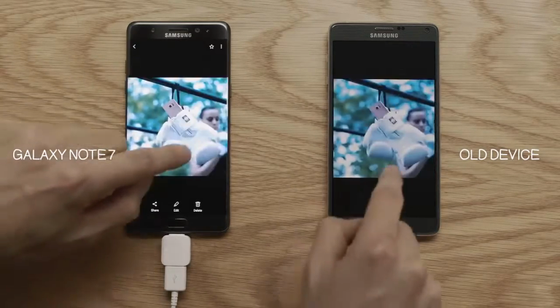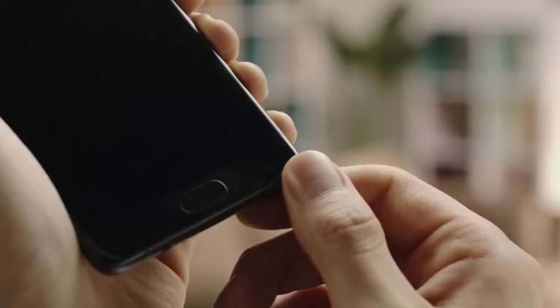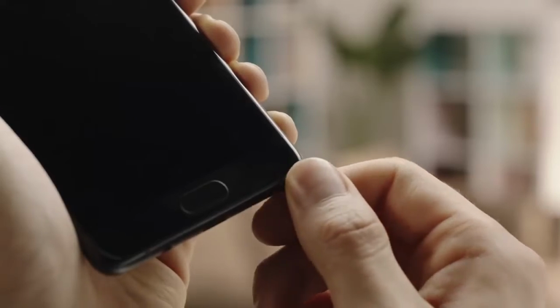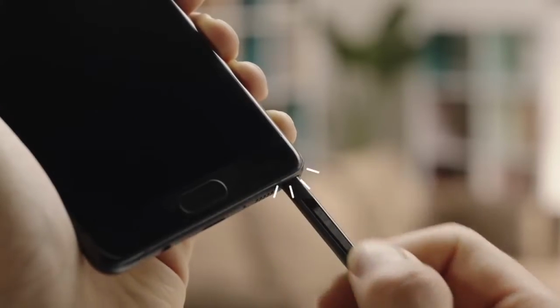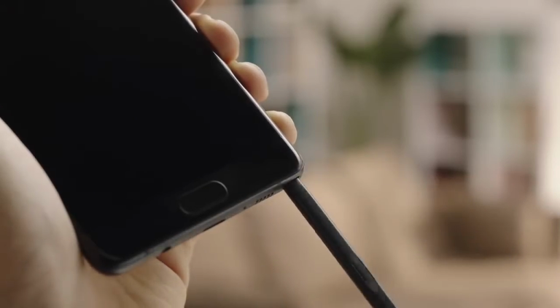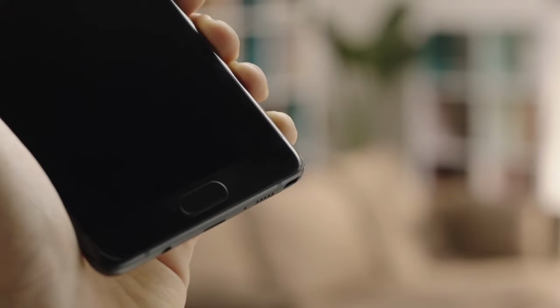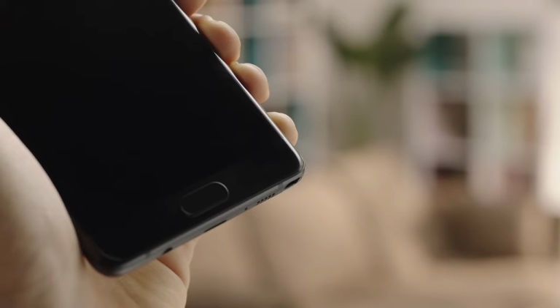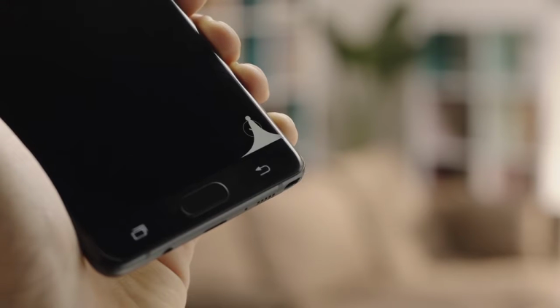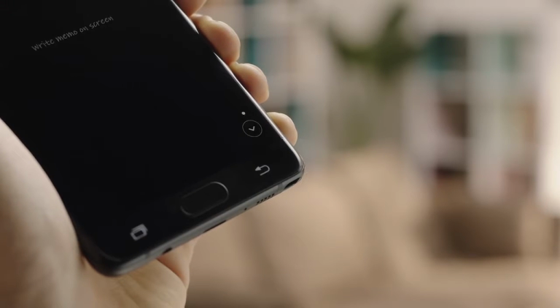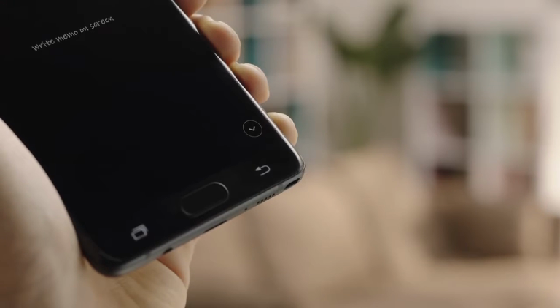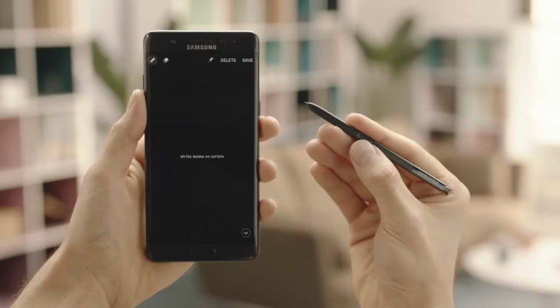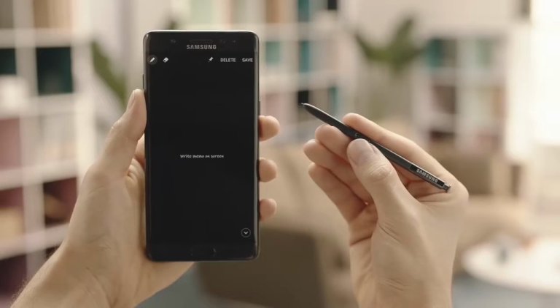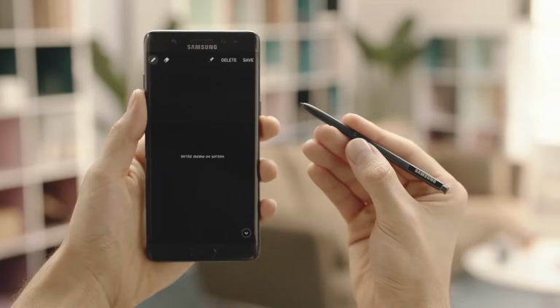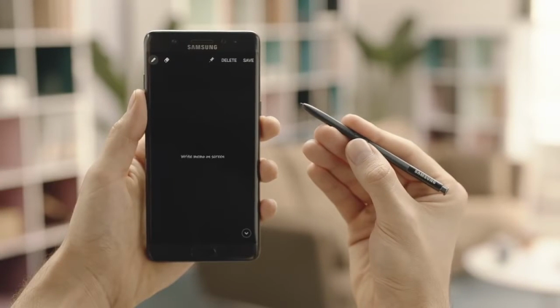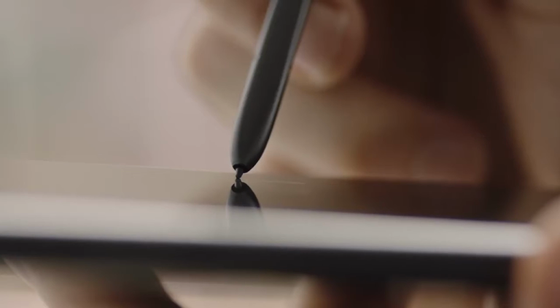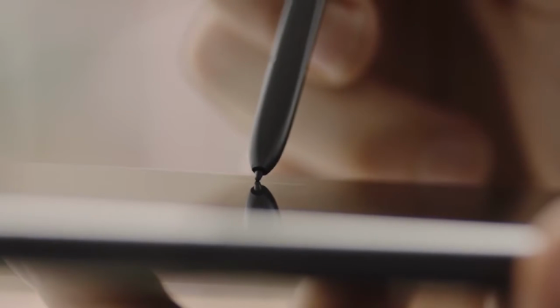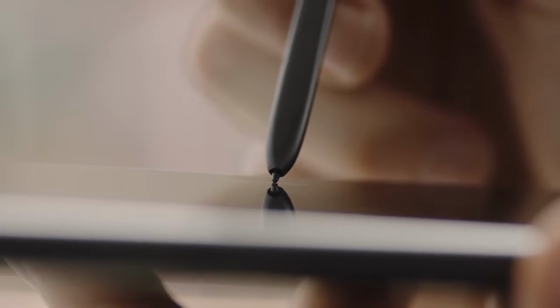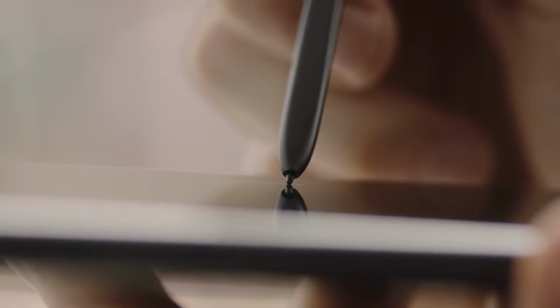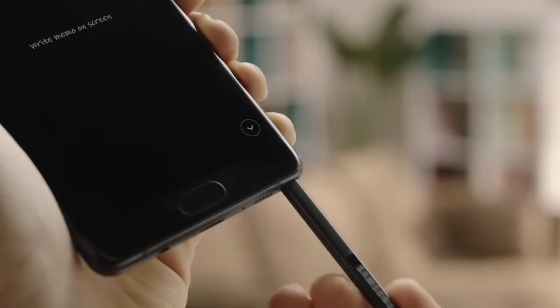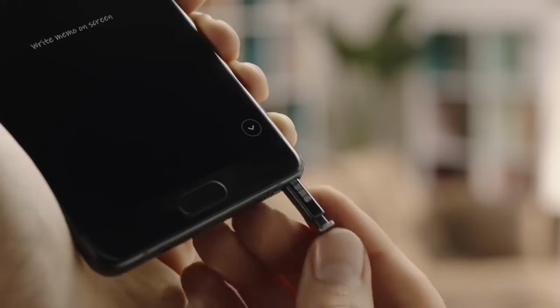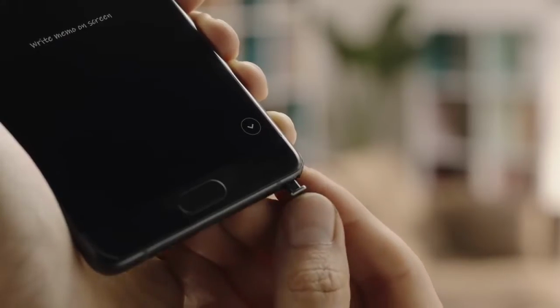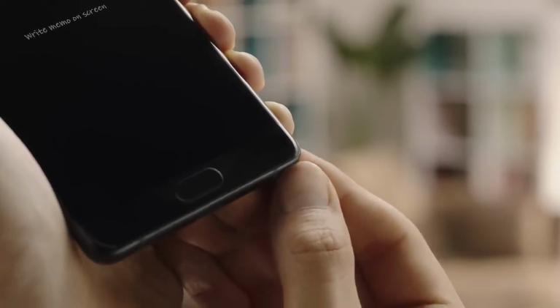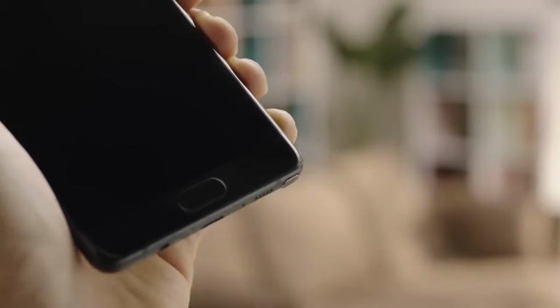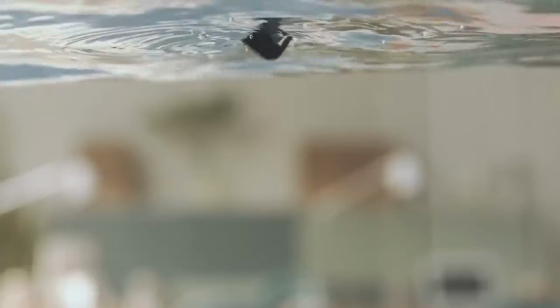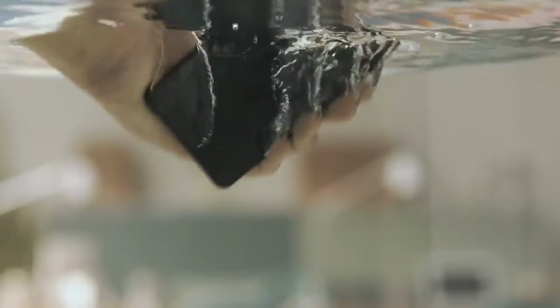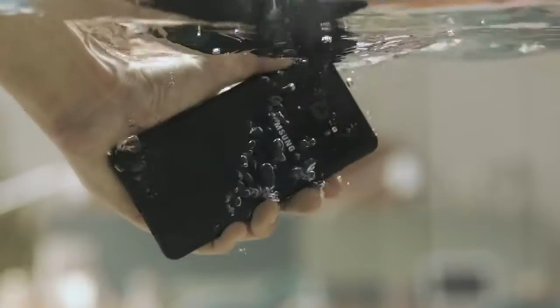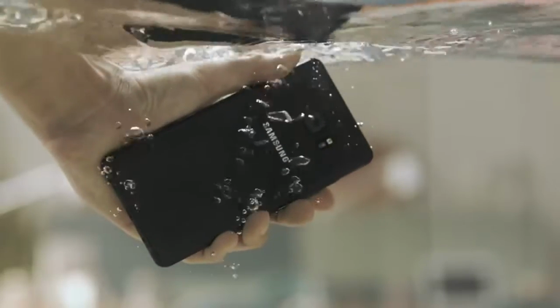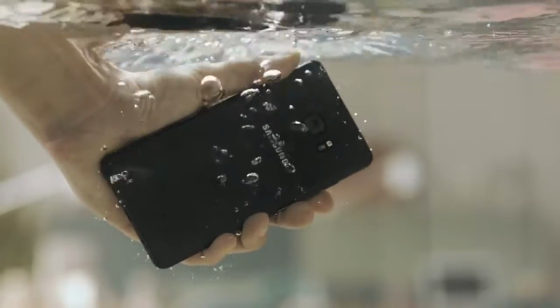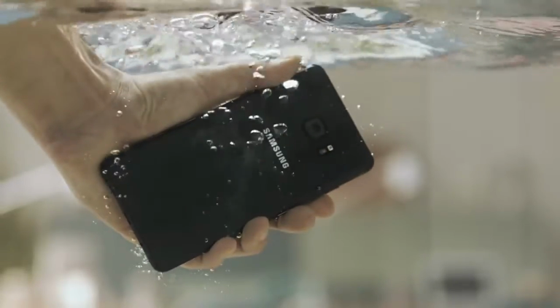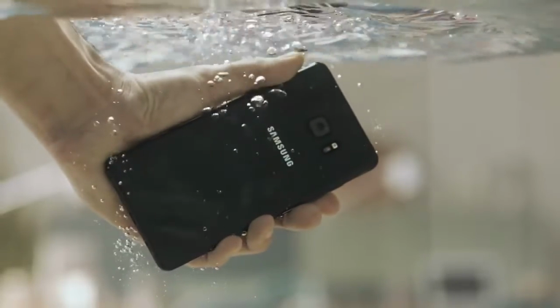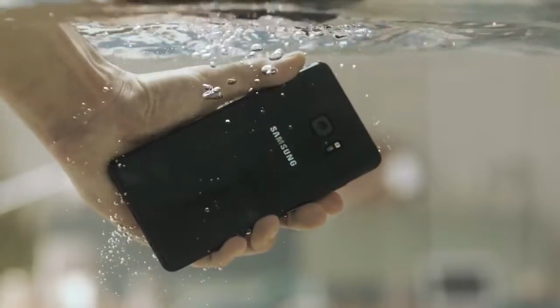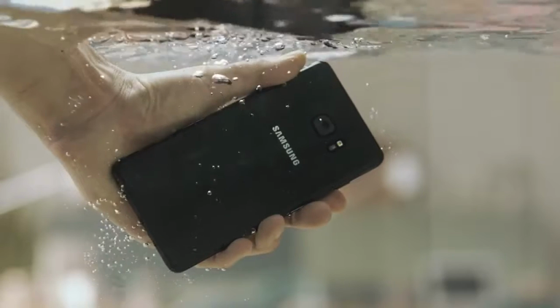And last but not least, meet the new S Pen. It's familiar but refined — more precise and more accurate than ever — but it has a trick up its sleeve that you don't want to miss. So go ahead and make sure to check out the next video on Samsung's channel here.